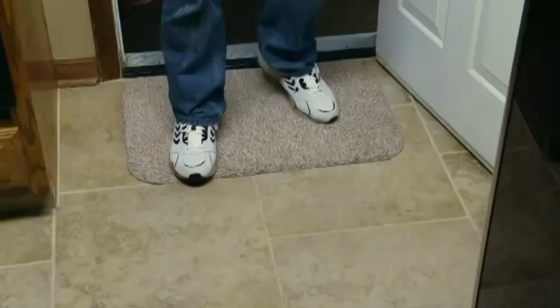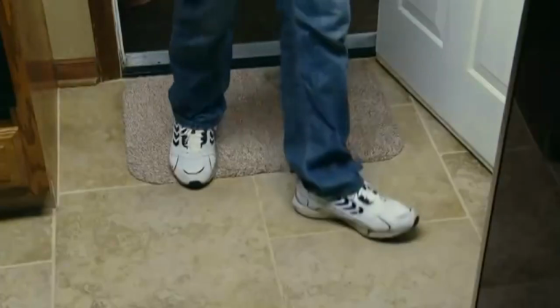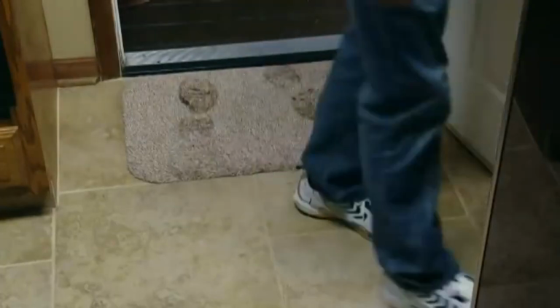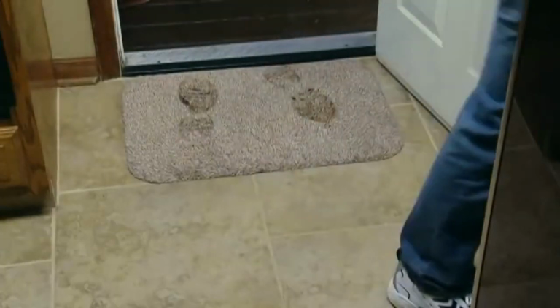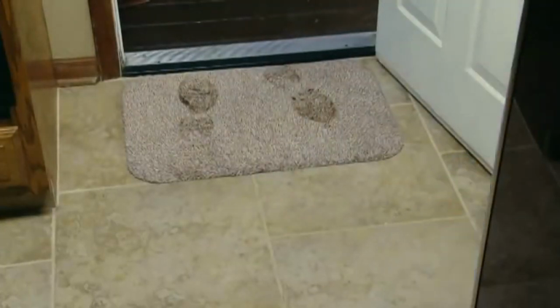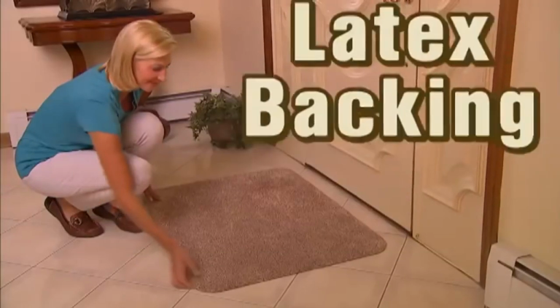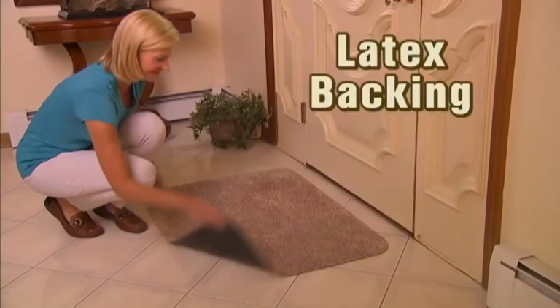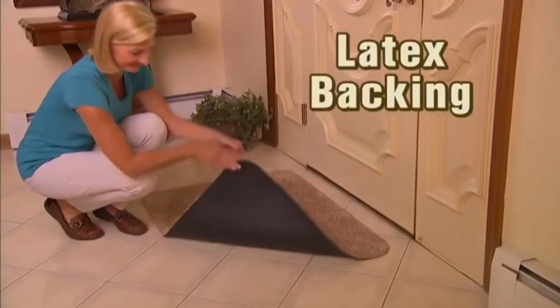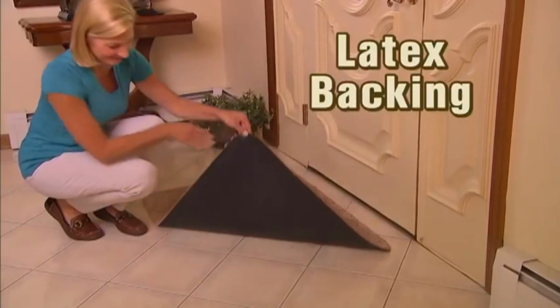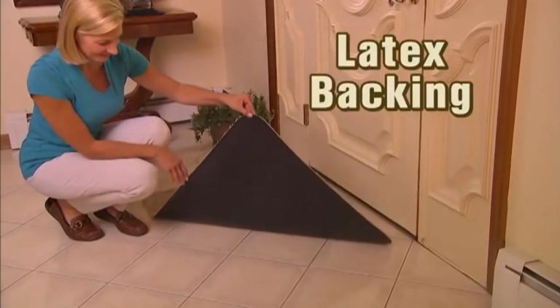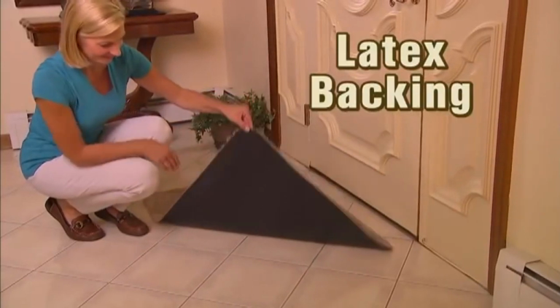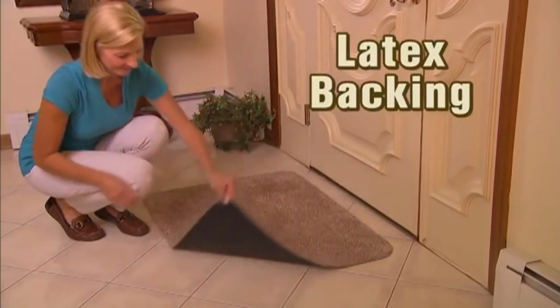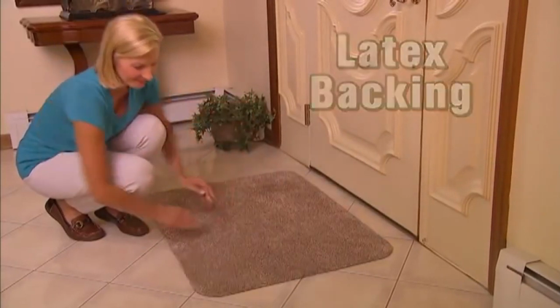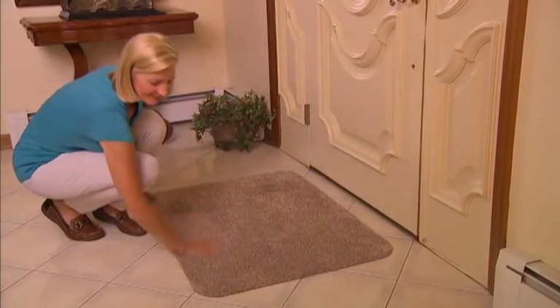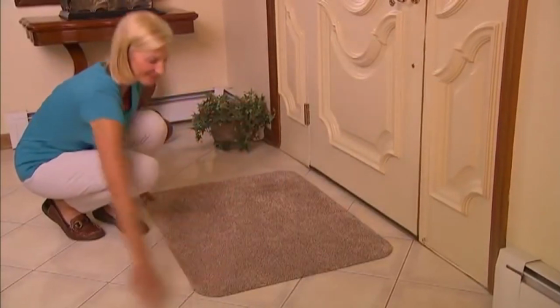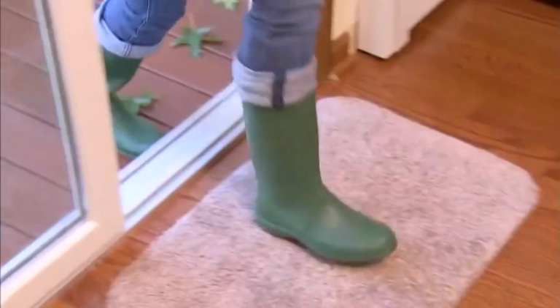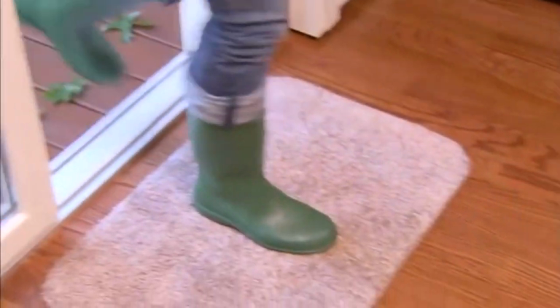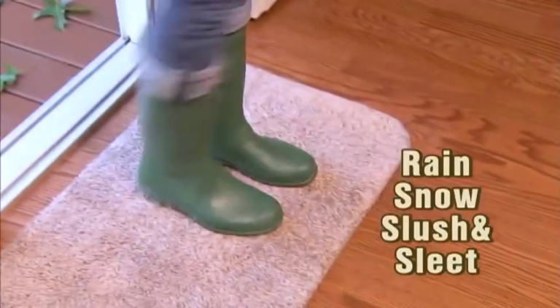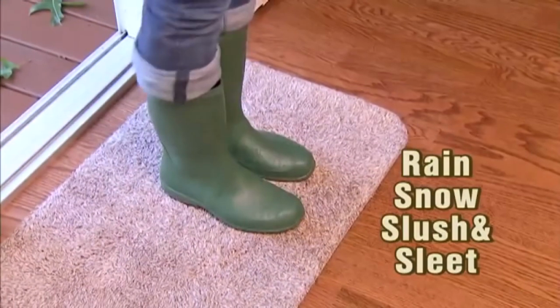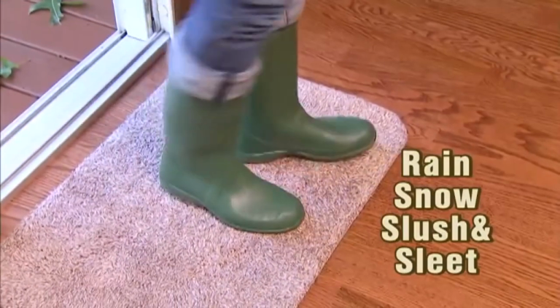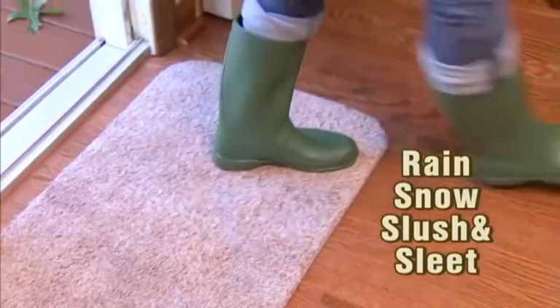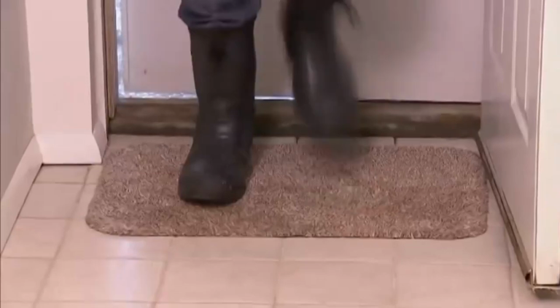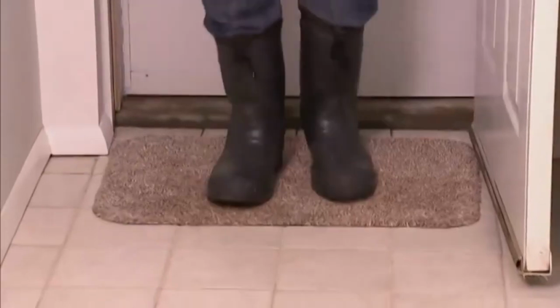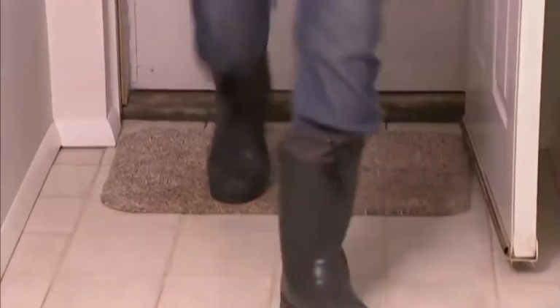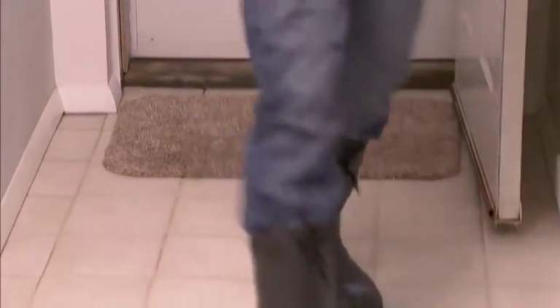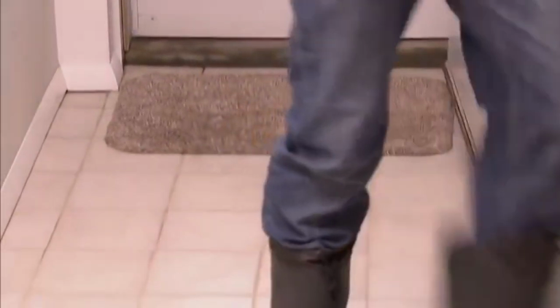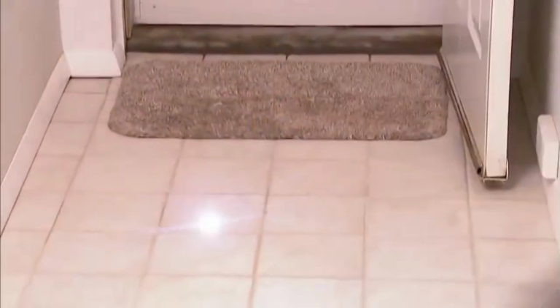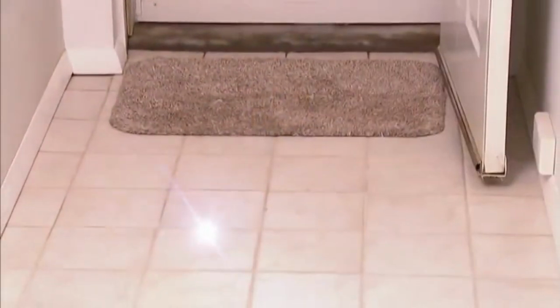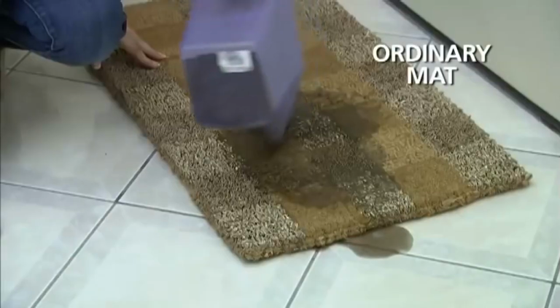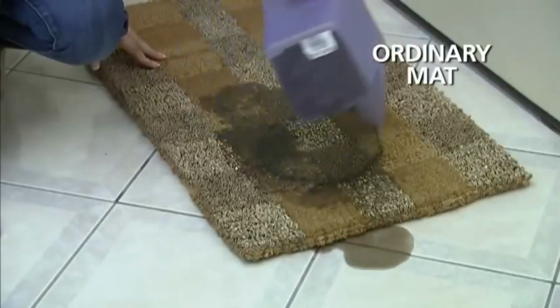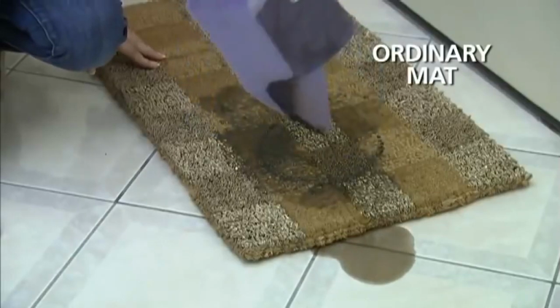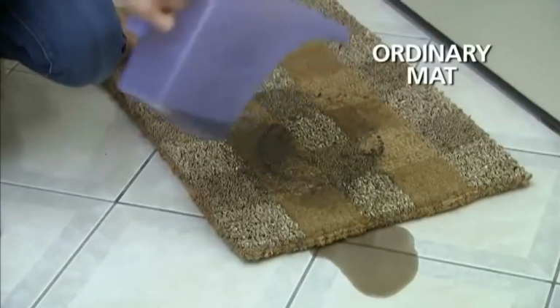Use Clean Step Mat for your front door, back door, garage door - any door, any floor. The latex backing gives Clean Step Mat an iron grip that won't slip. Soak up rain and snow, slush and sleet - Clean Step Mat is guaranteed to clean your feet.